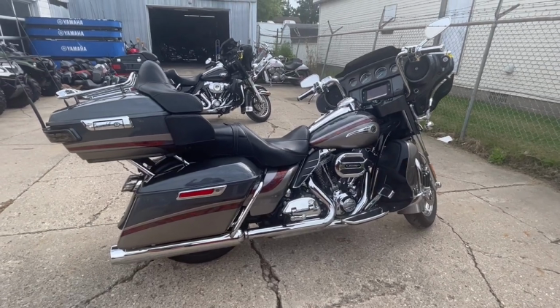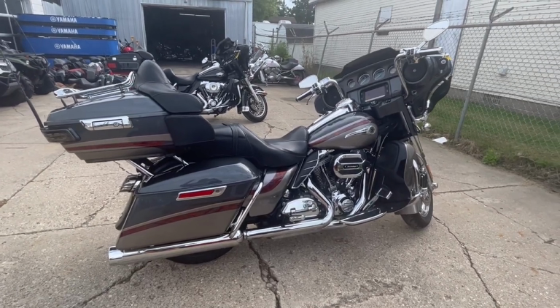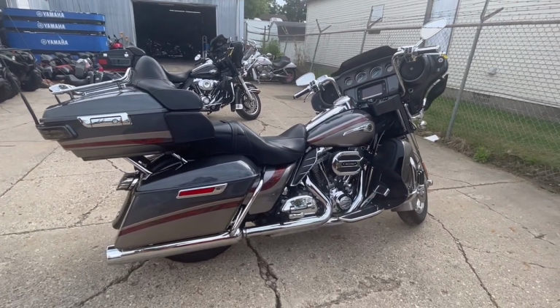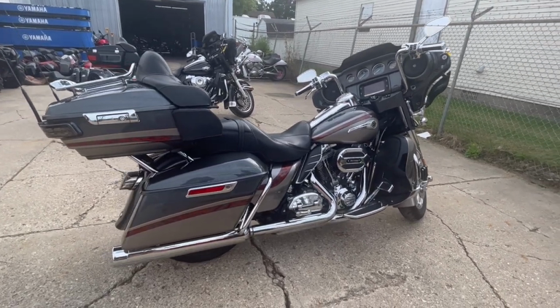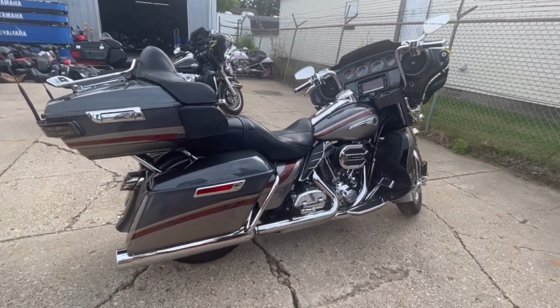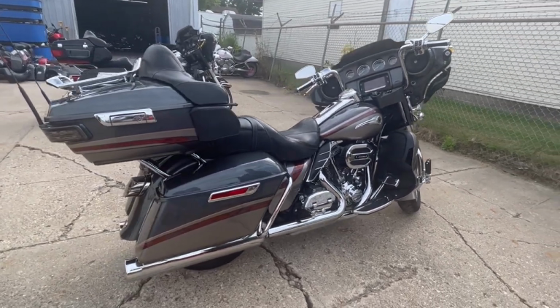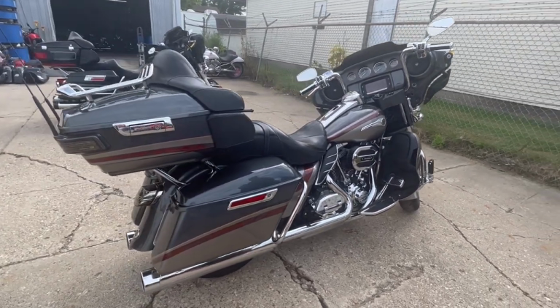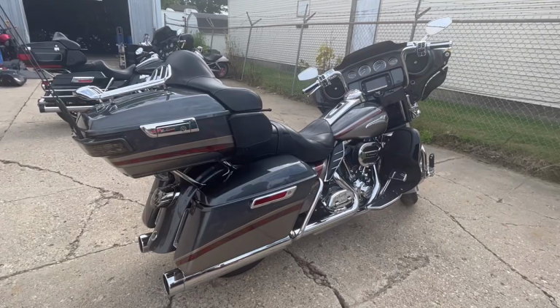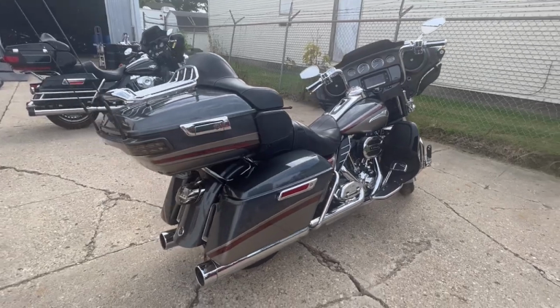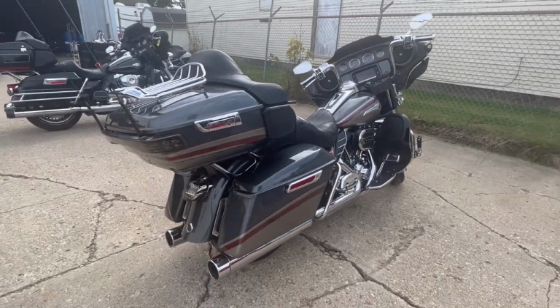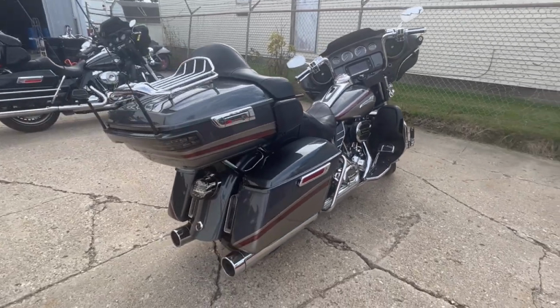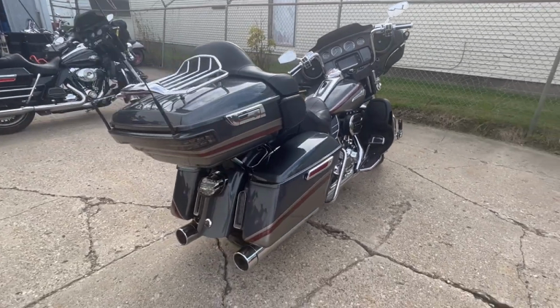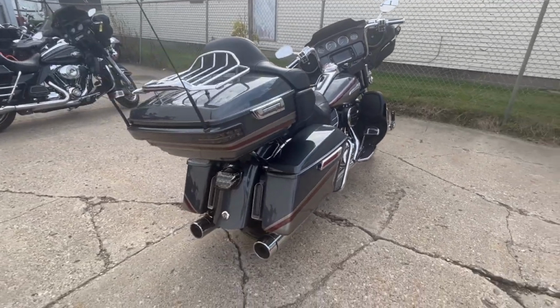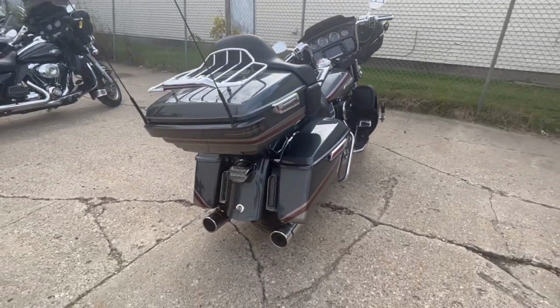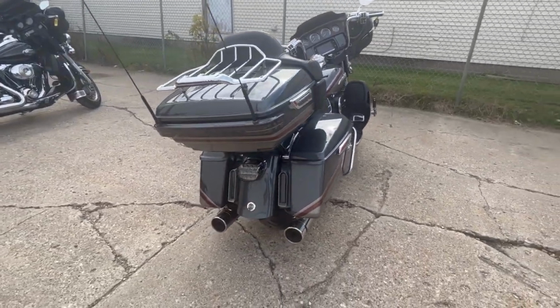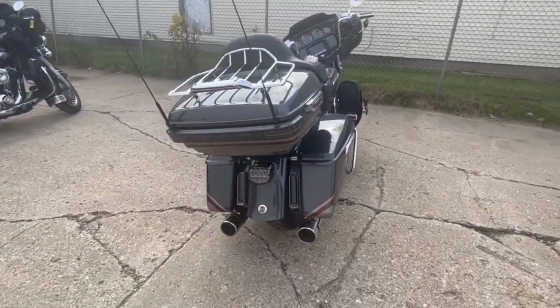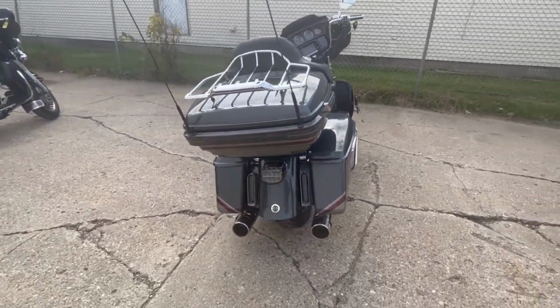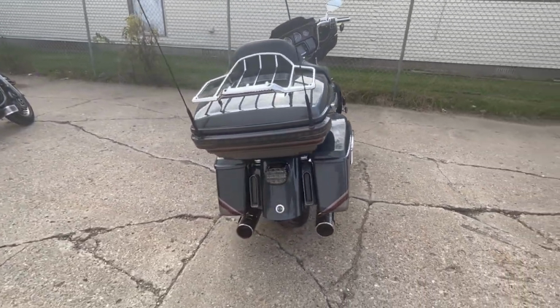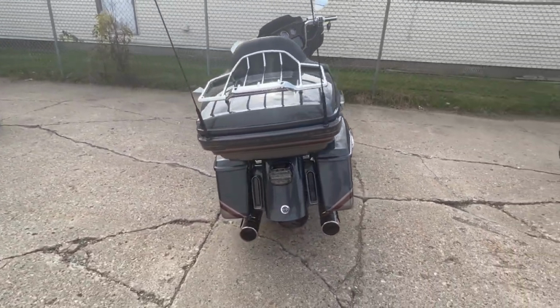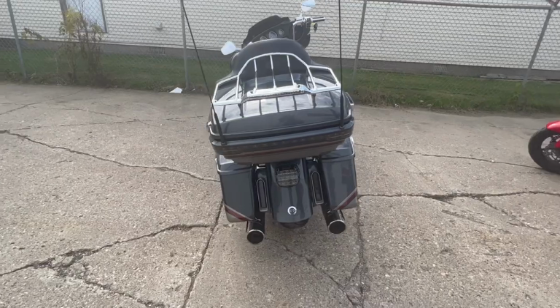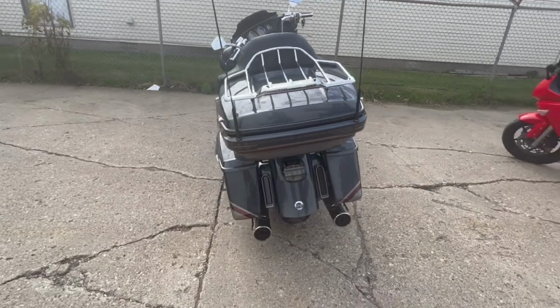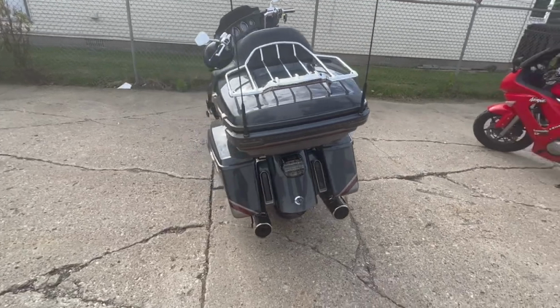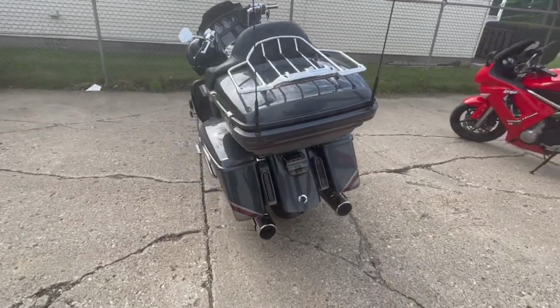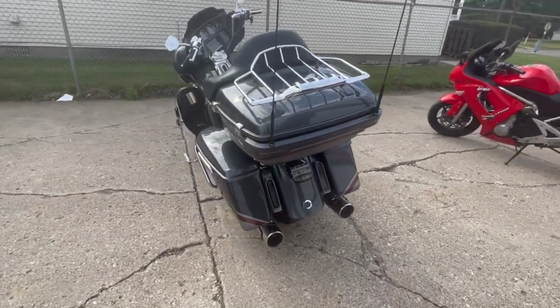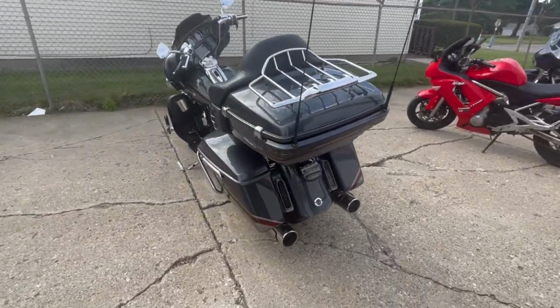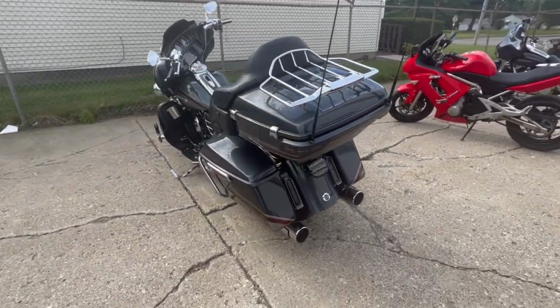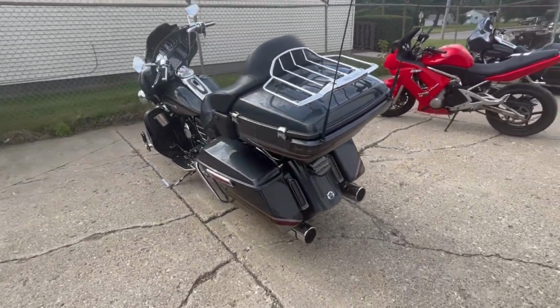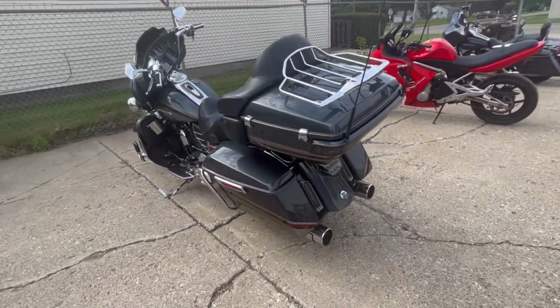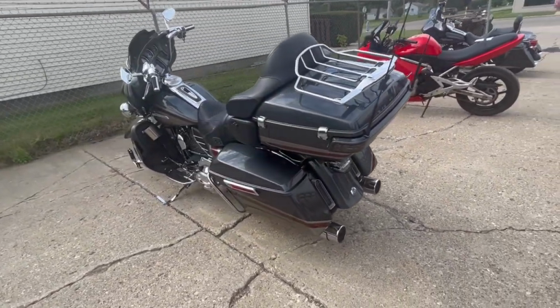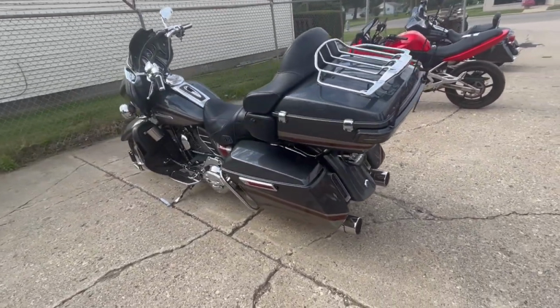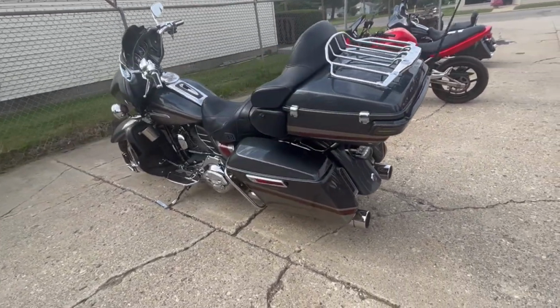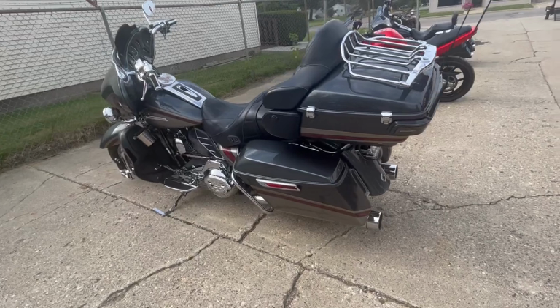Hey guys, approvalpowersports.com here doing some videos on some bikes that just came in. Check this one out — it's a 2016 Screaming Eagle Ultra Limited for sale. This one's got it all, guys — it's got the 110 cubic inch Screaming Eagle motor.